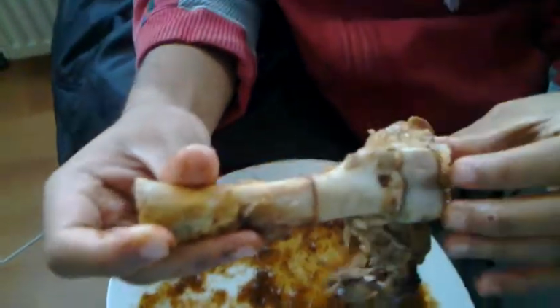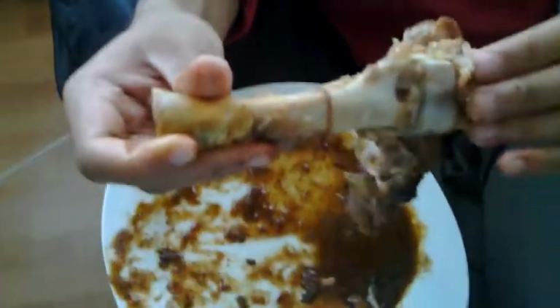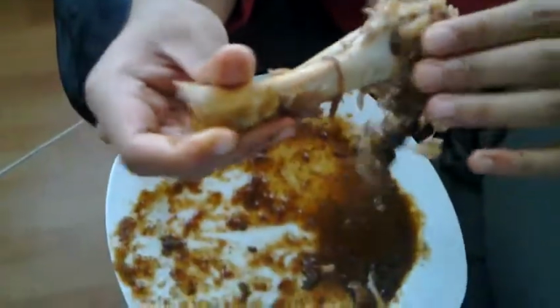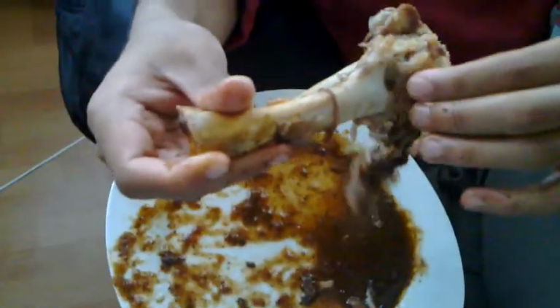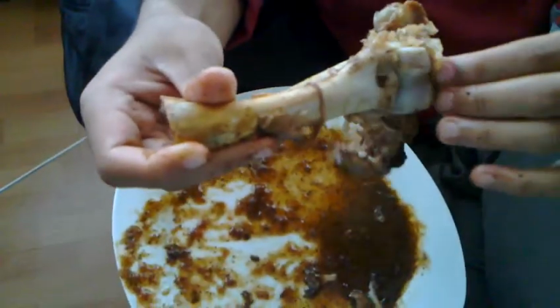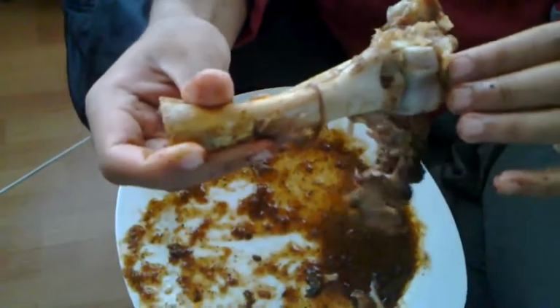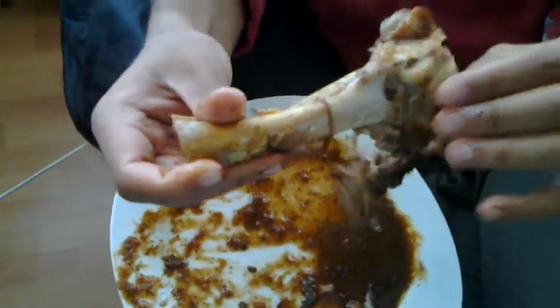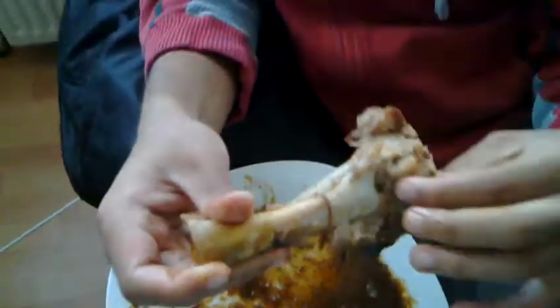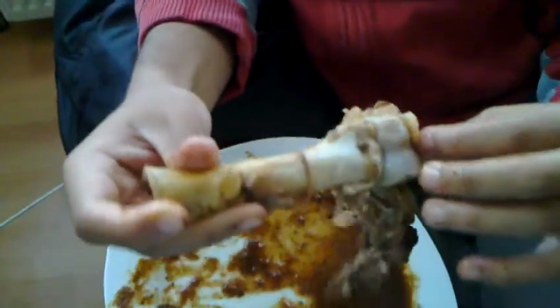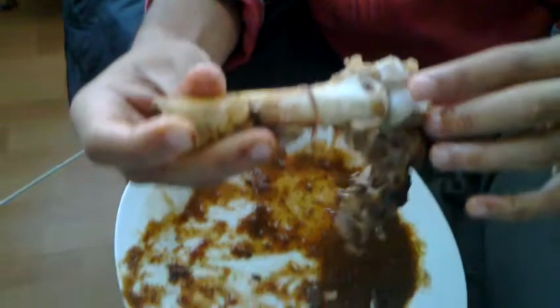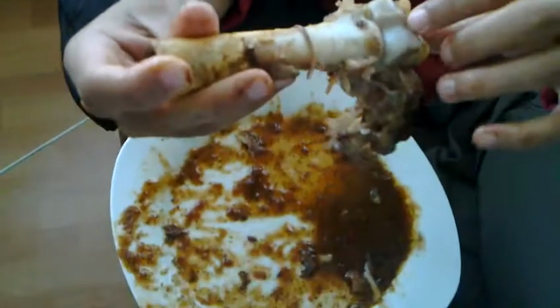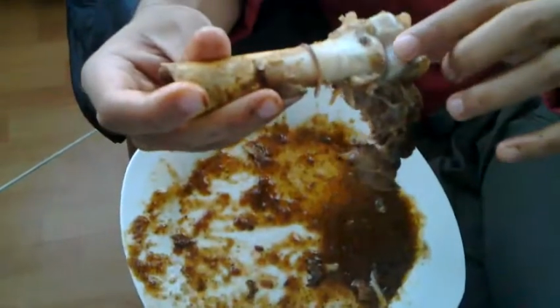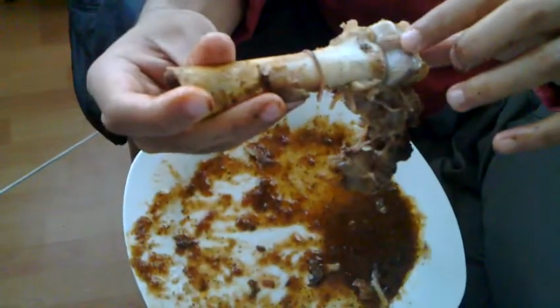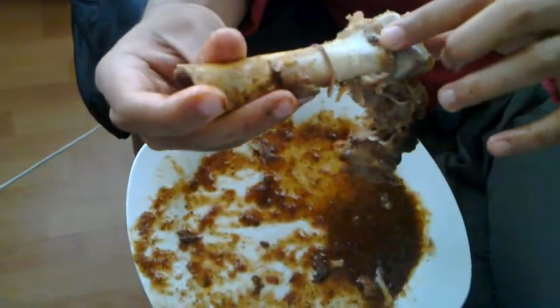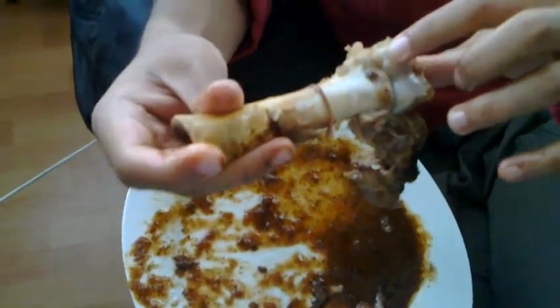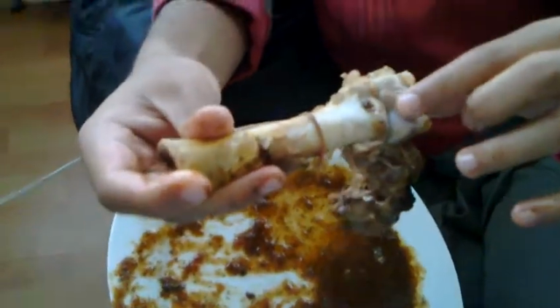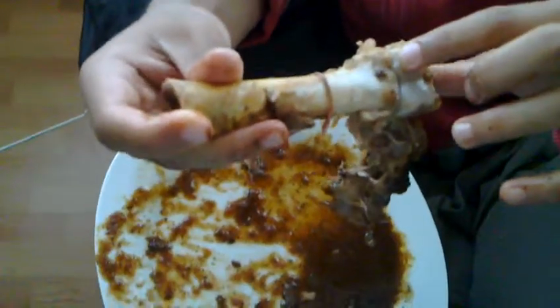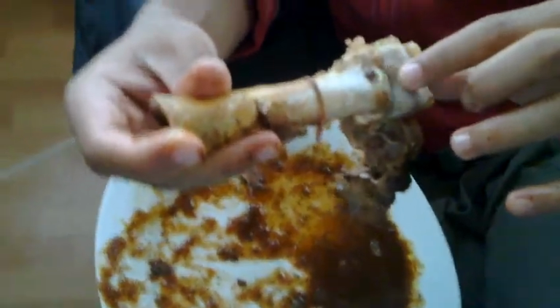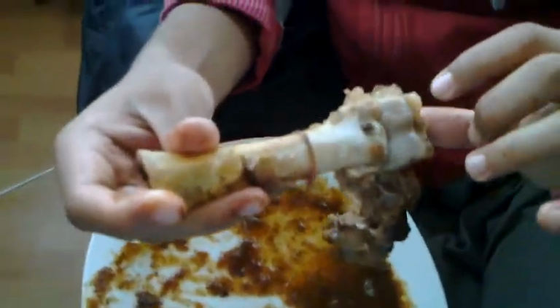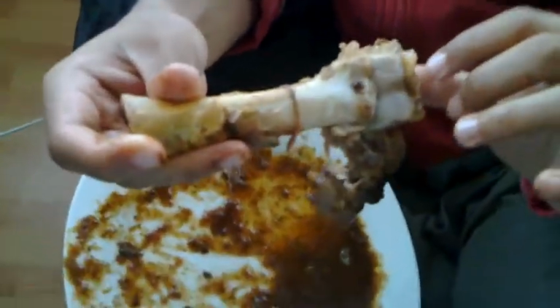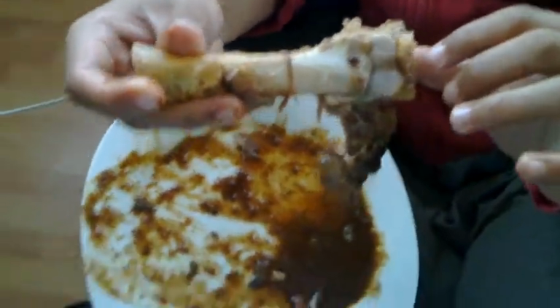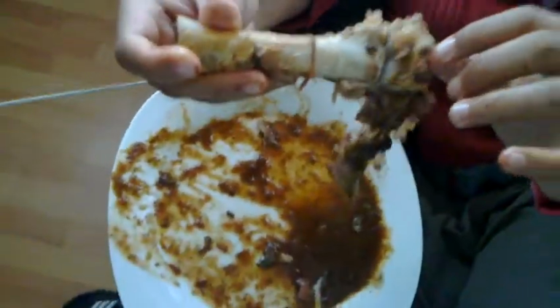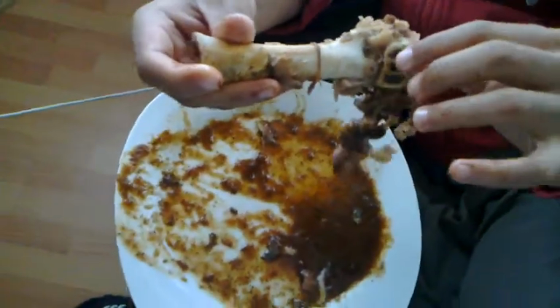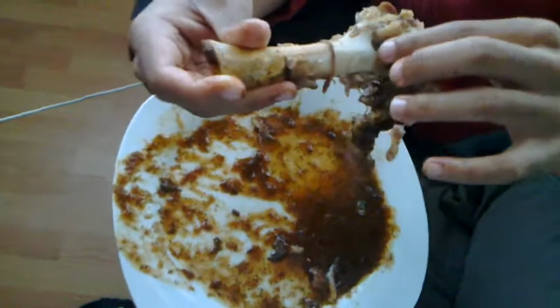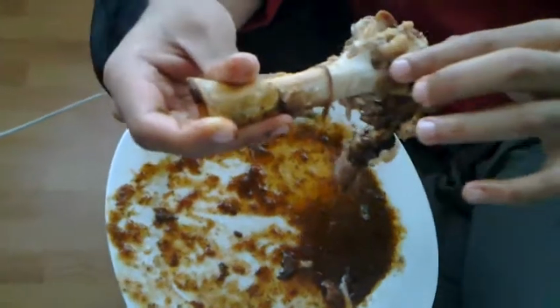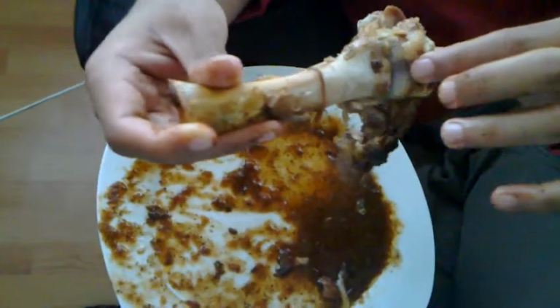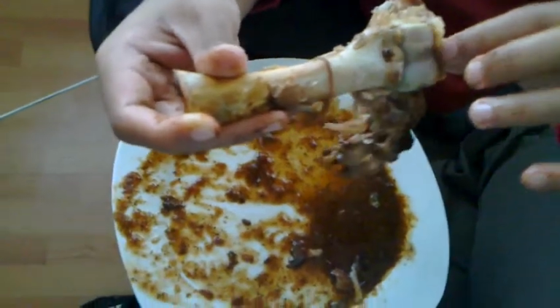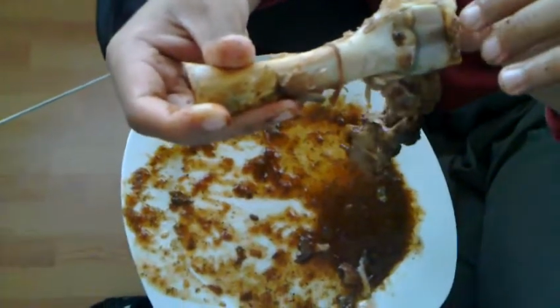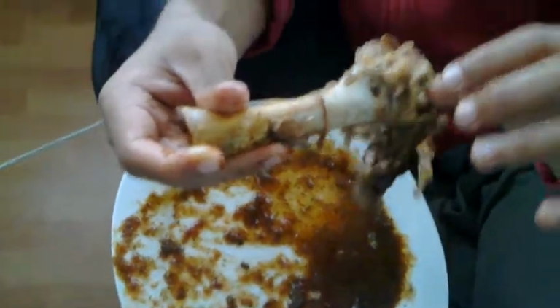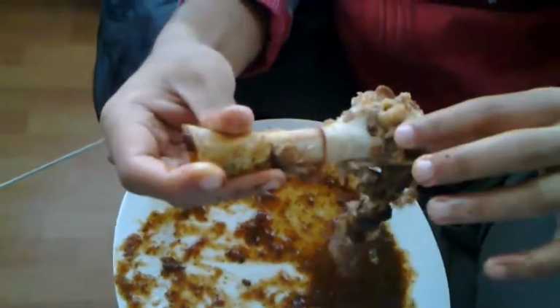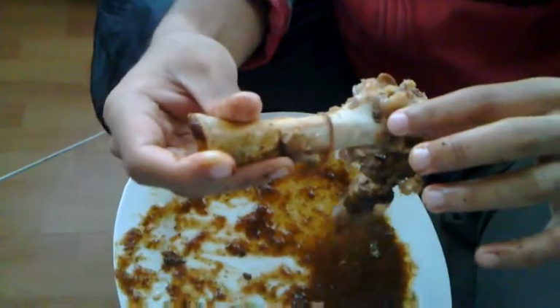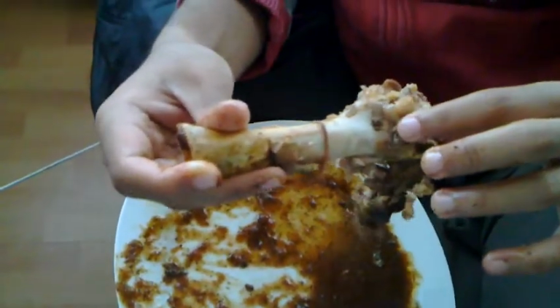See how it moves? It just slides. Now as you can see there's cartilage here — there's a lot of cartilage — and this is to reduce the friction, so that when it slides there's no wear and tear.